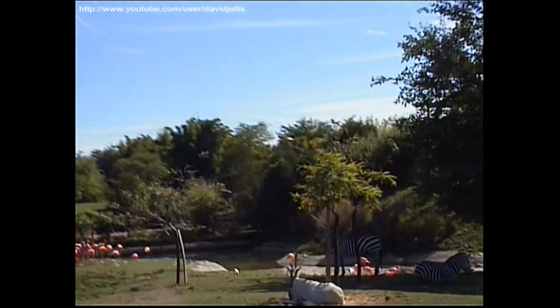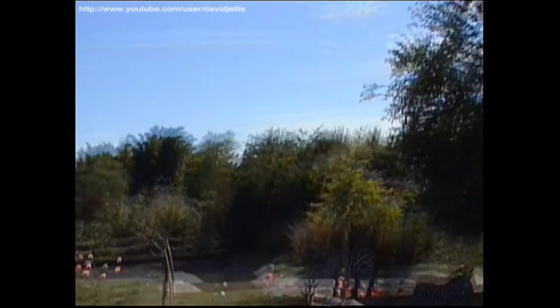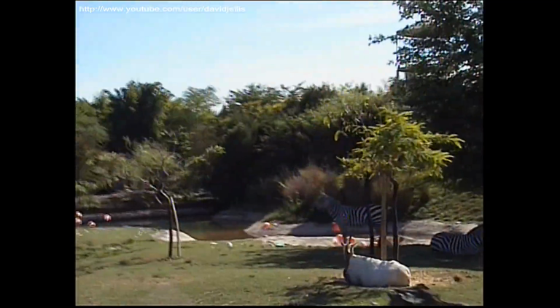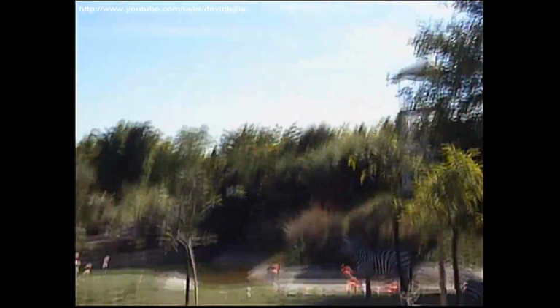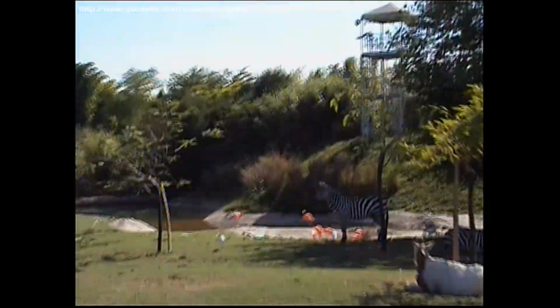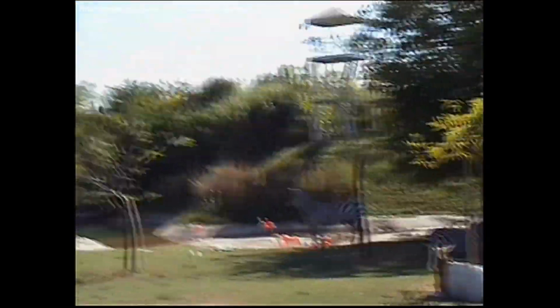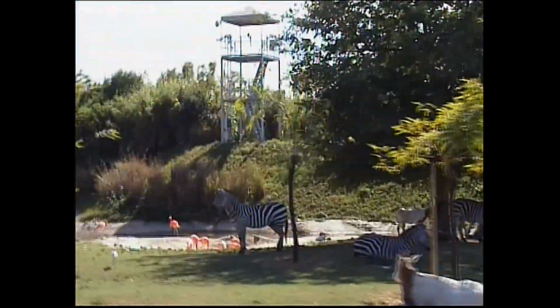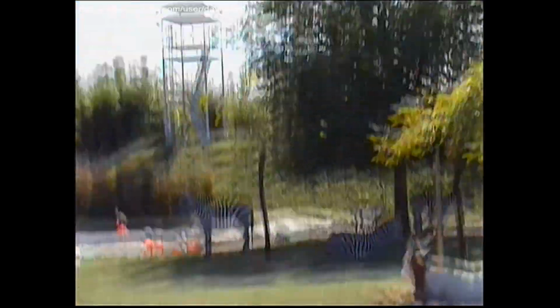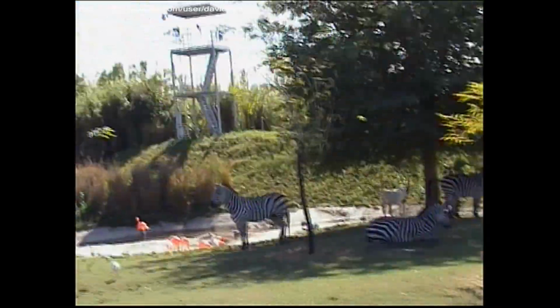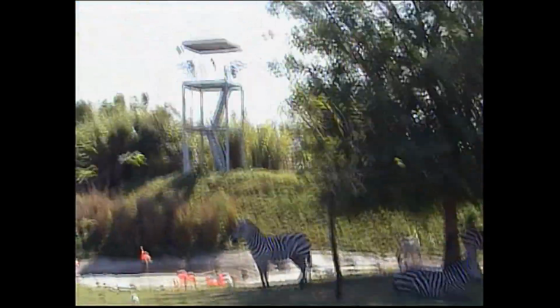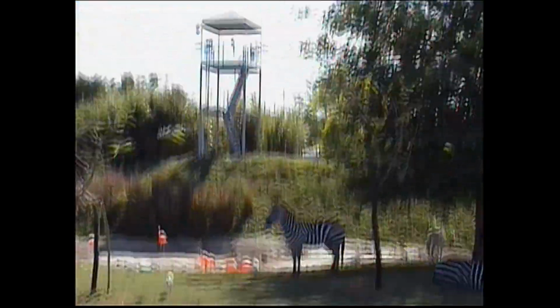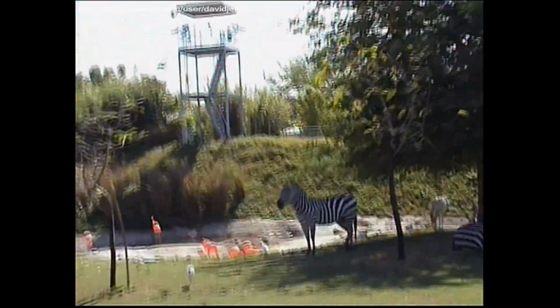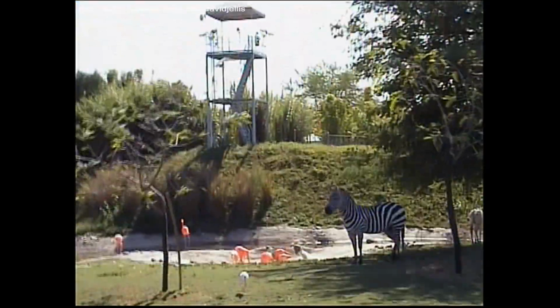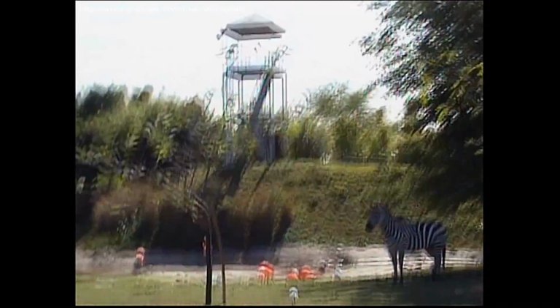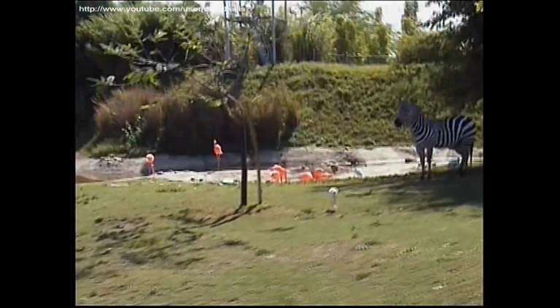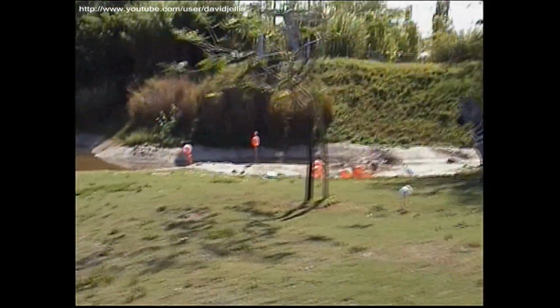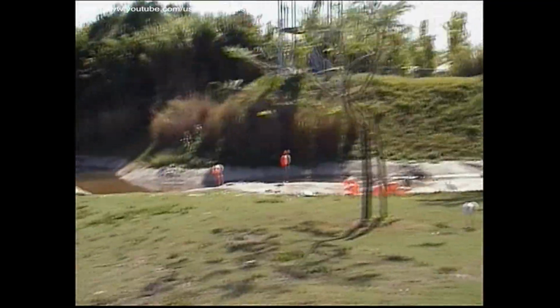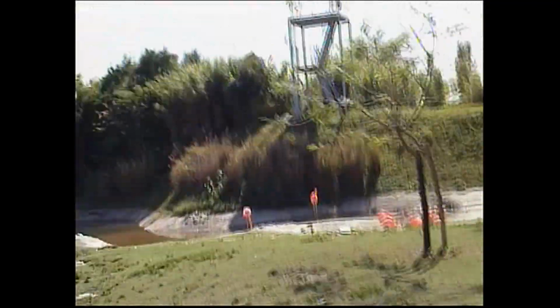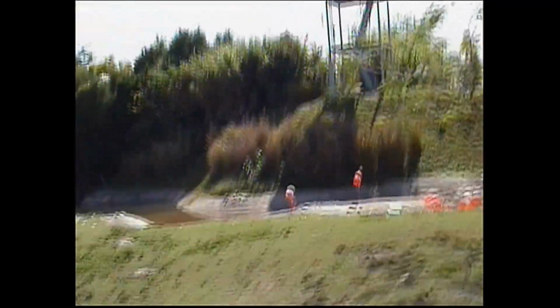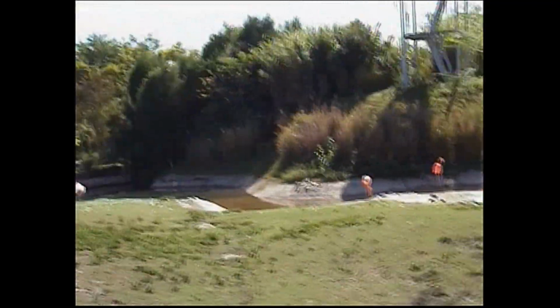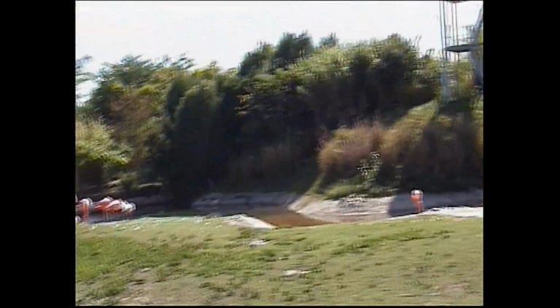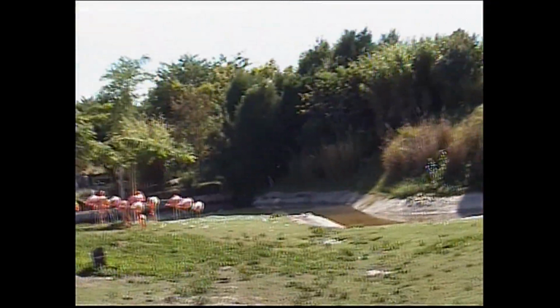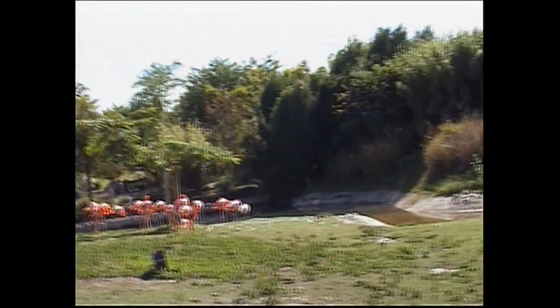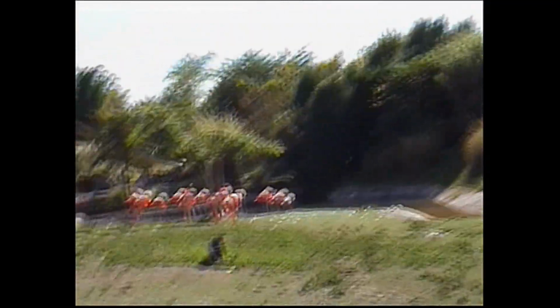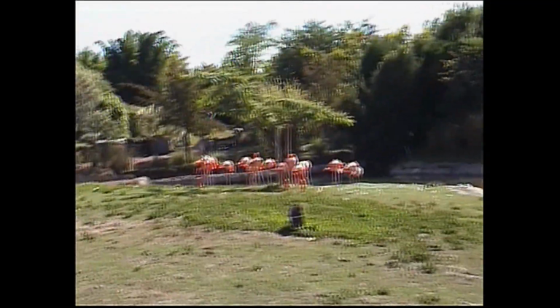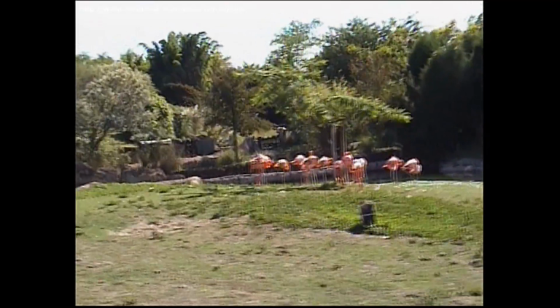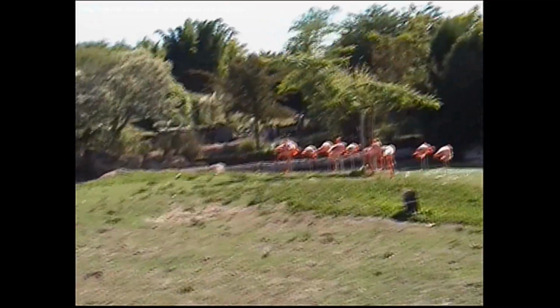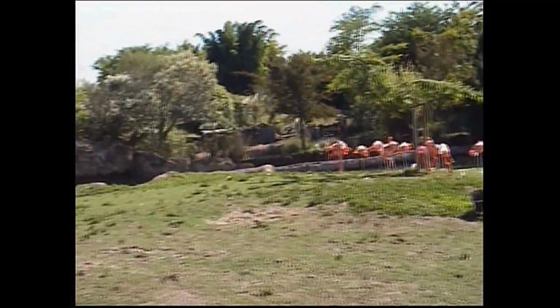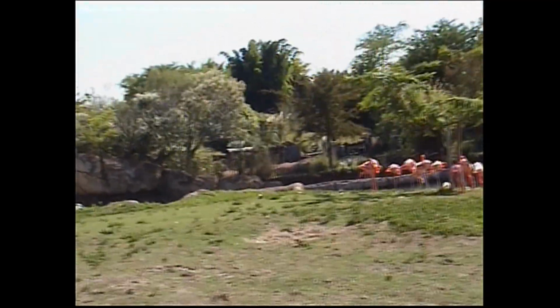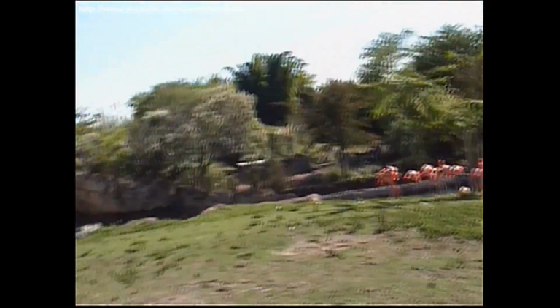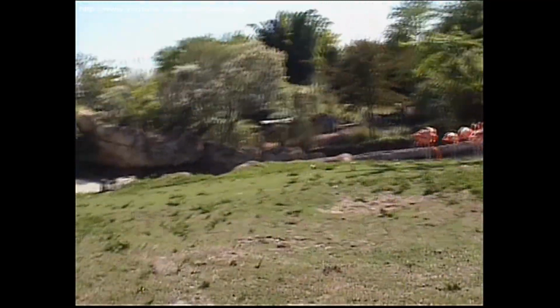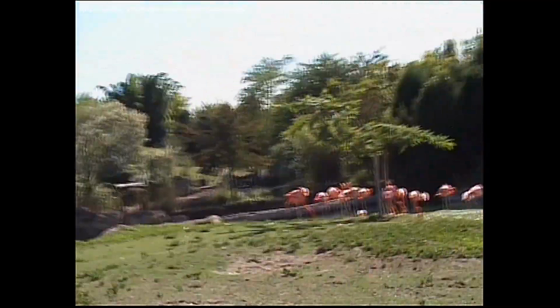And over here to your far, far right-hand side, these are pink chickens on stilts. That's right — these guys actually get their color from the shrimp that they eat. Does anybody have any Skittles? You want to see what happens? Maybe later.